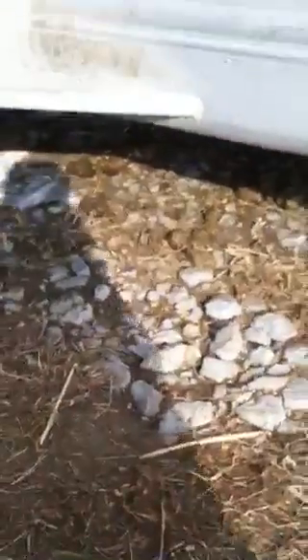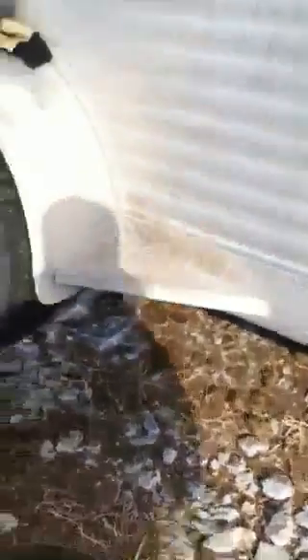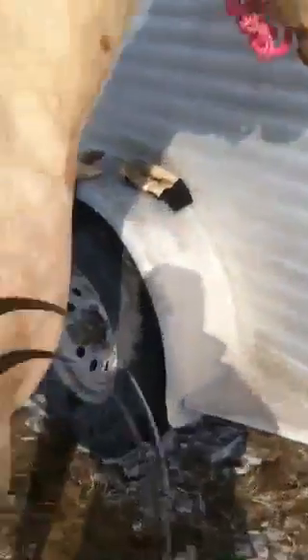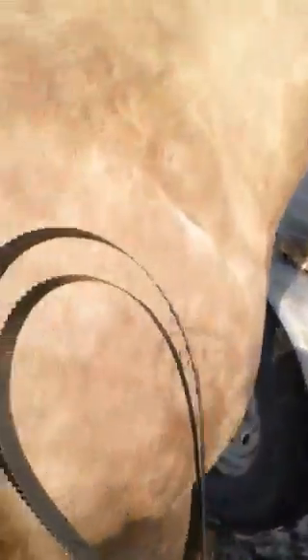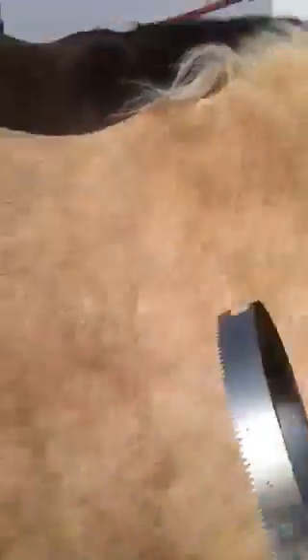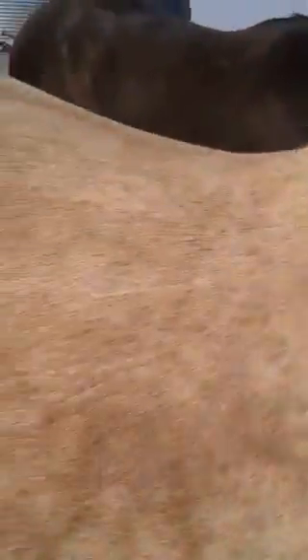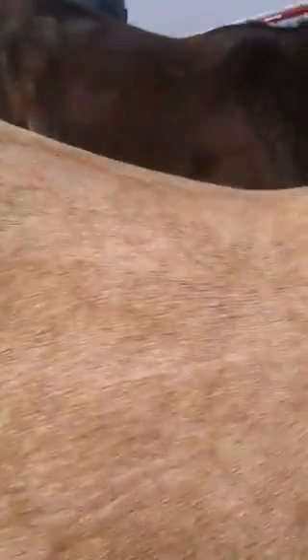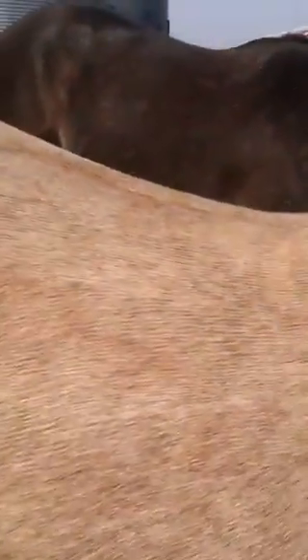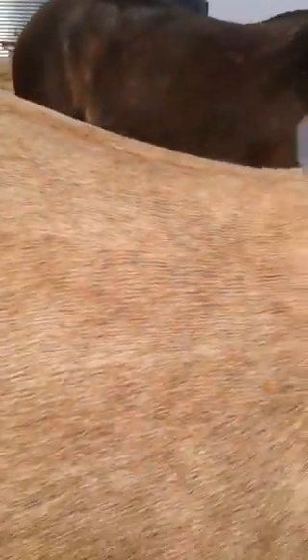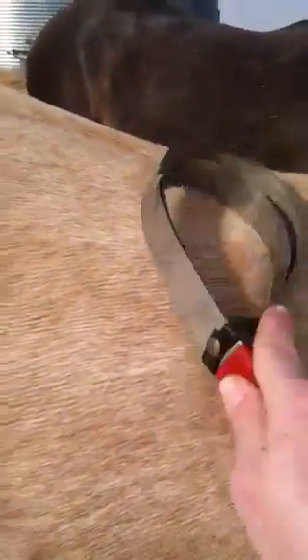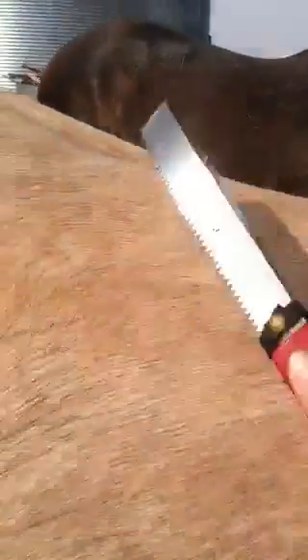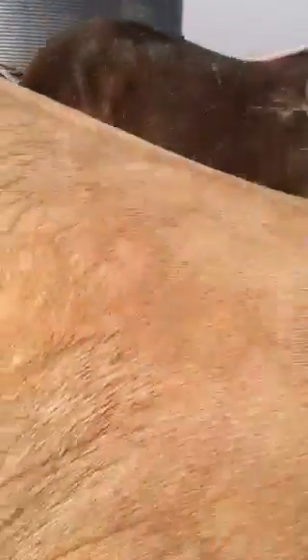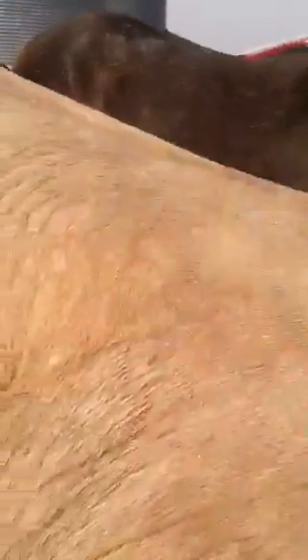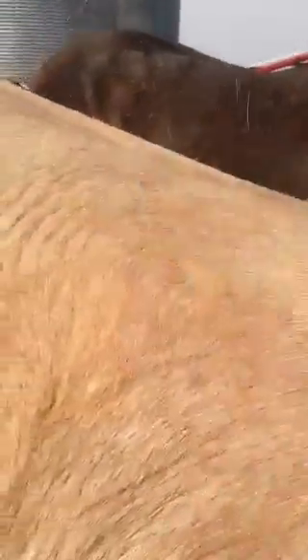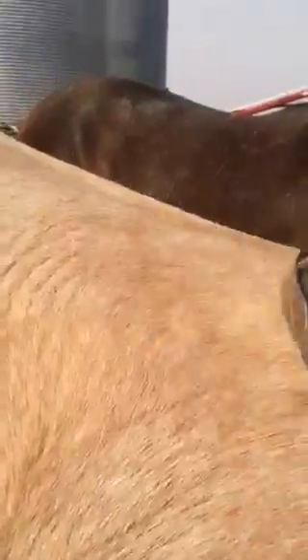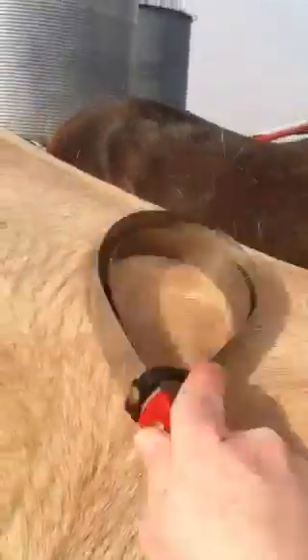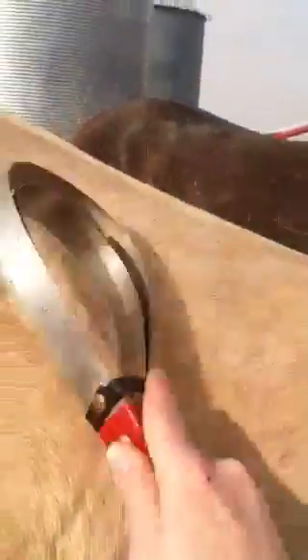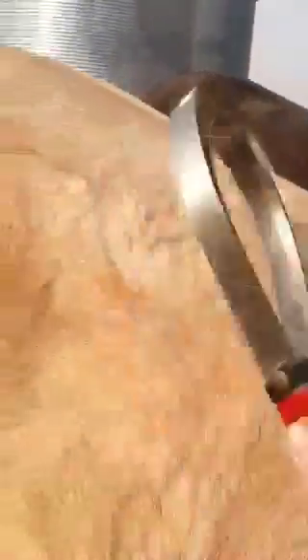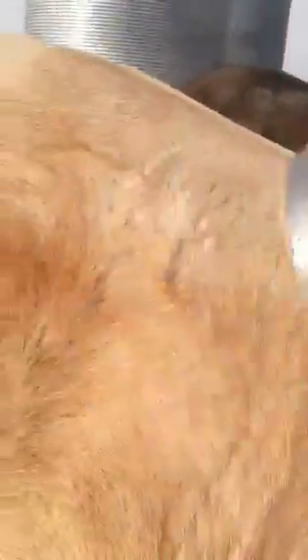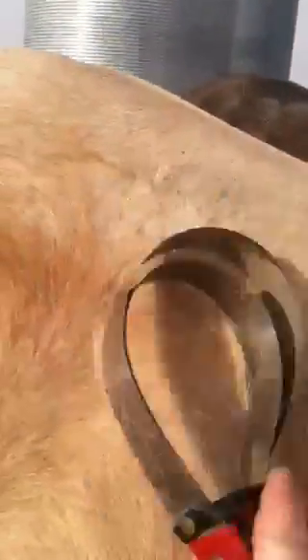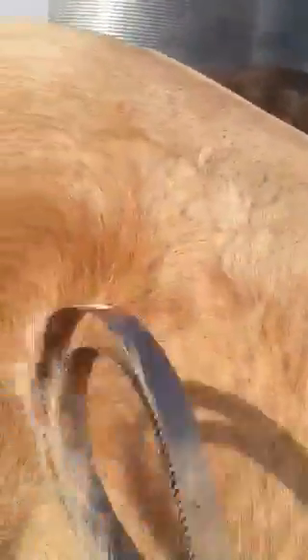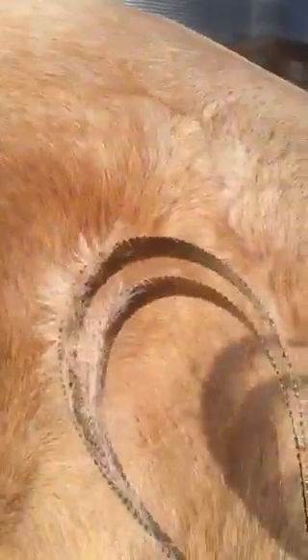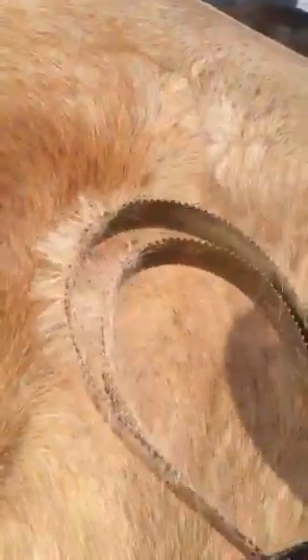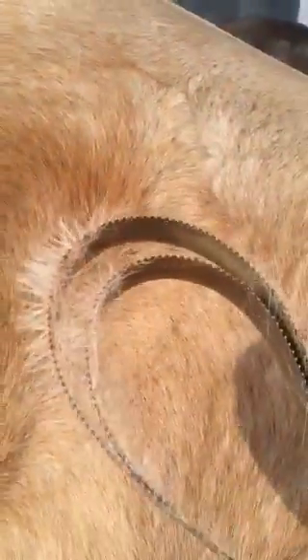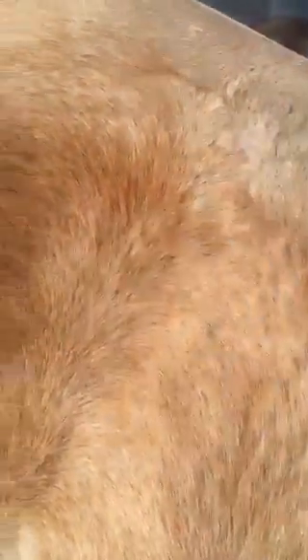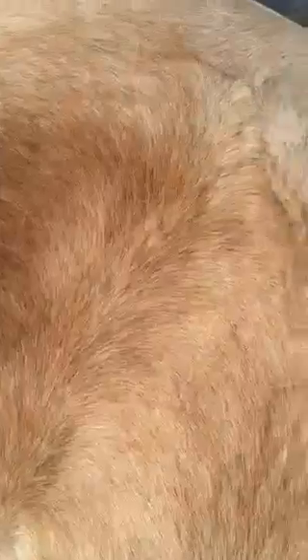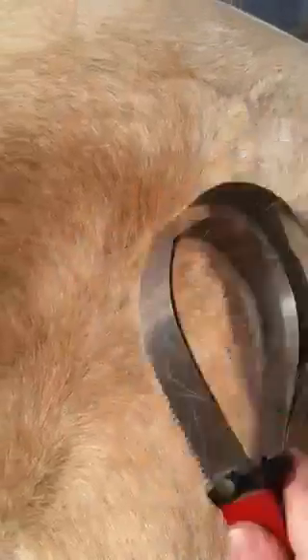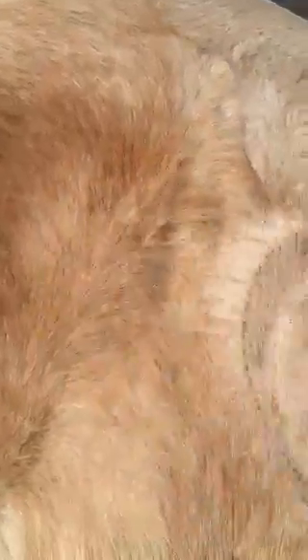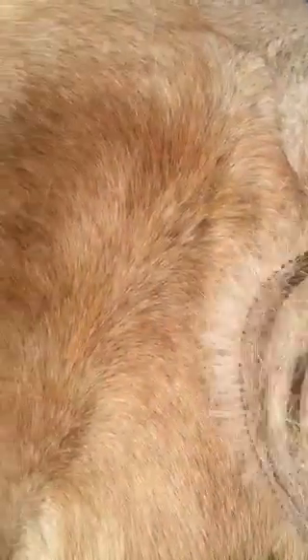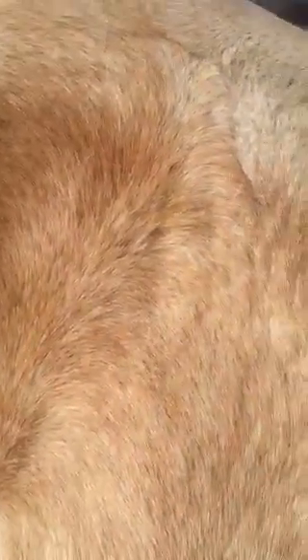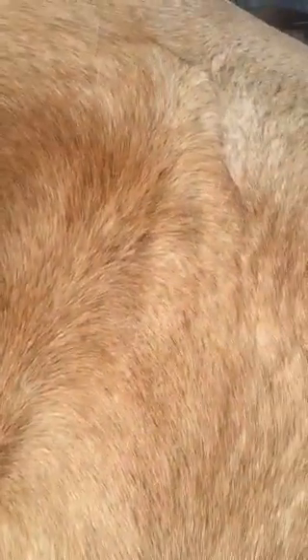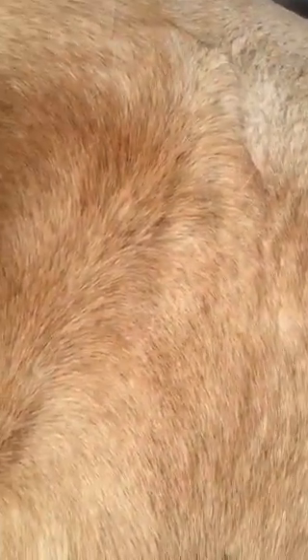So then you grab your shed blade on the same area and you brush her, and you get a little bit more hair off. Which is great.